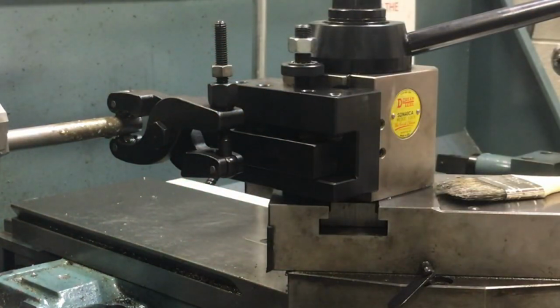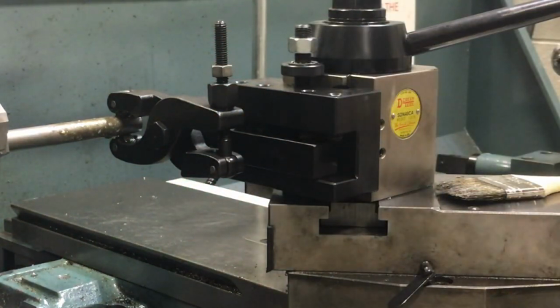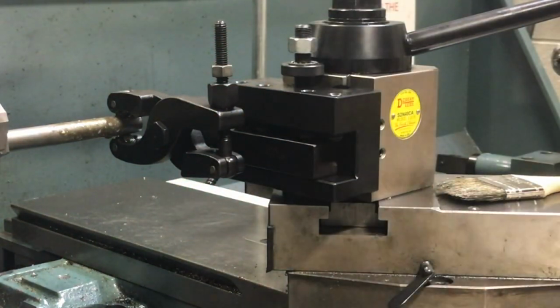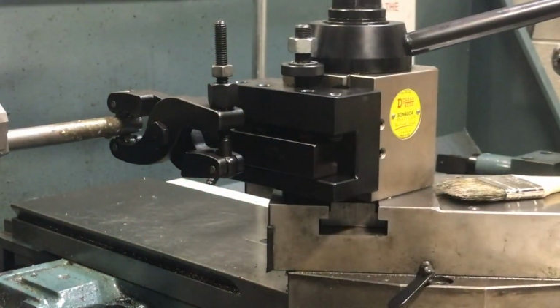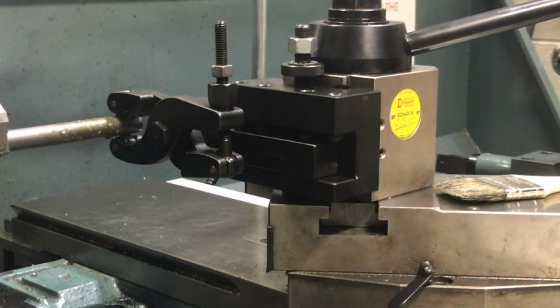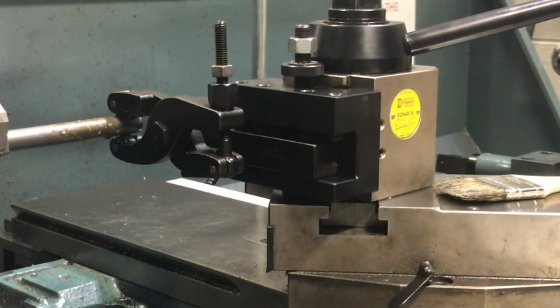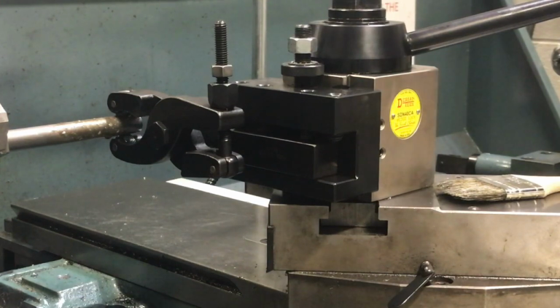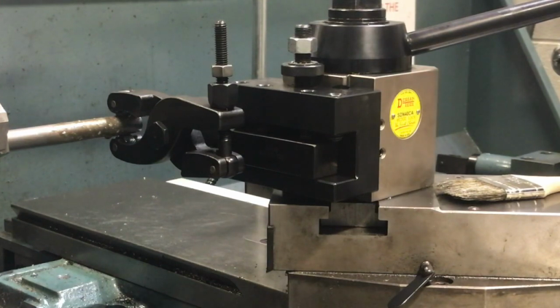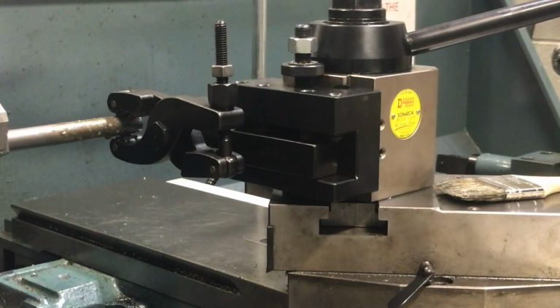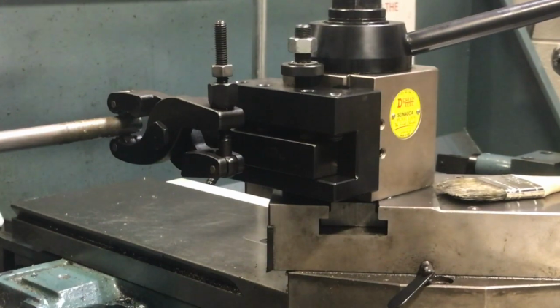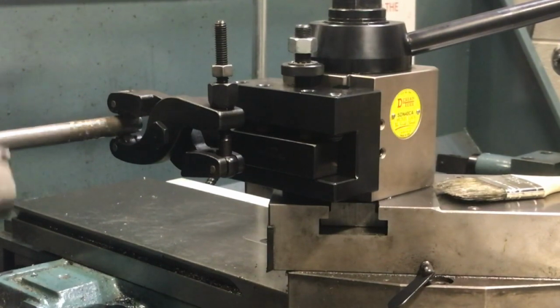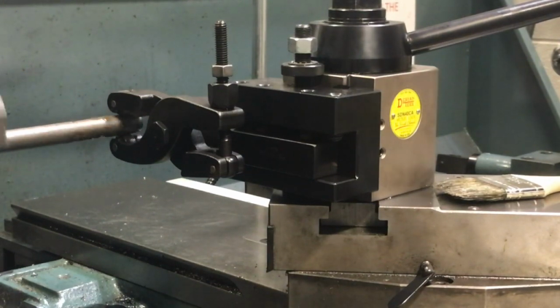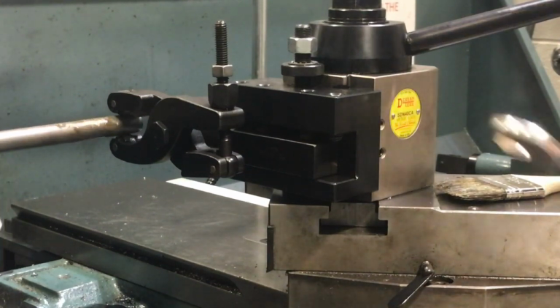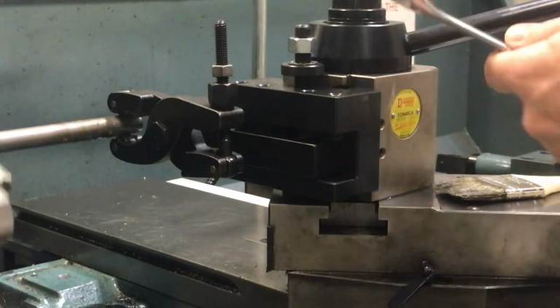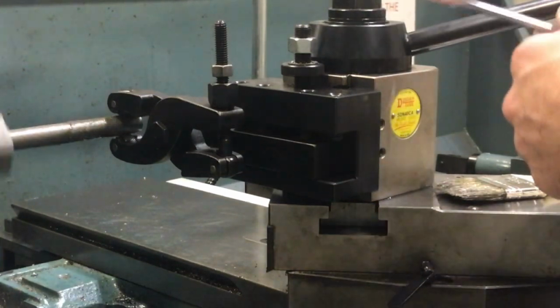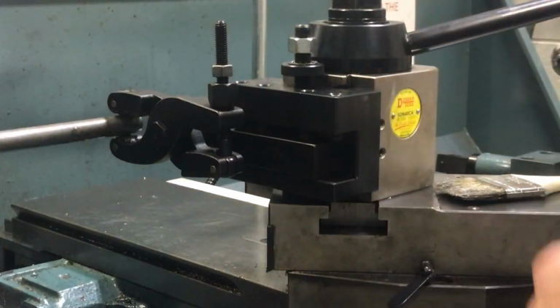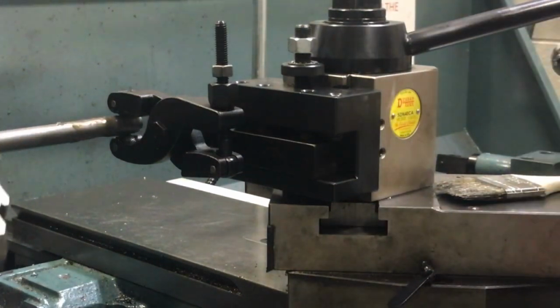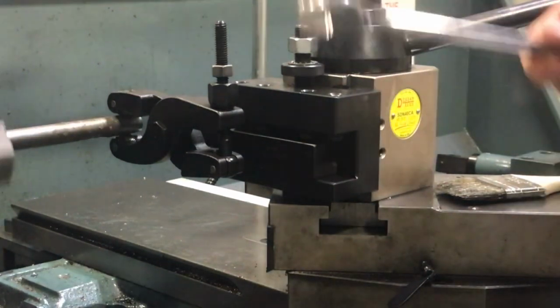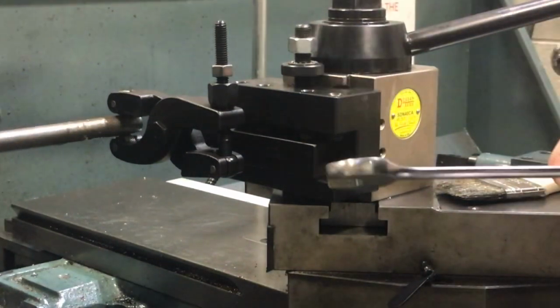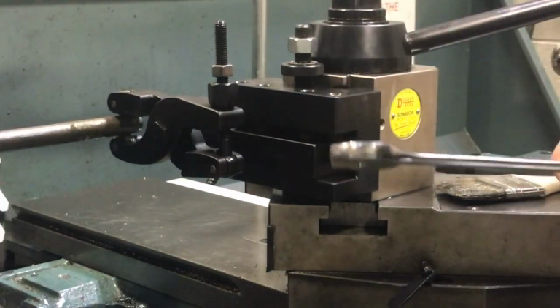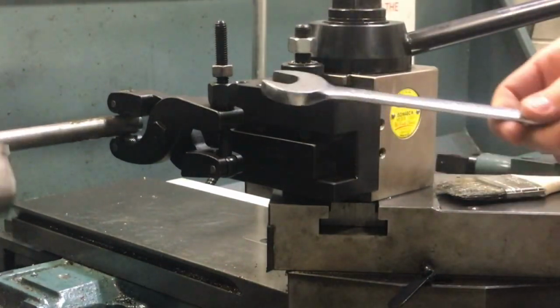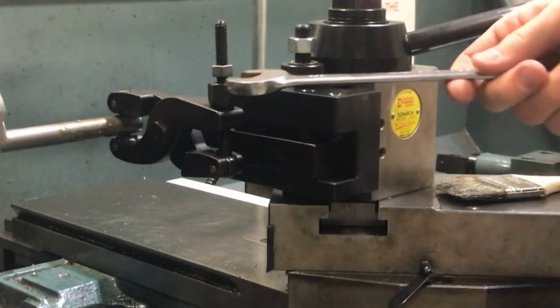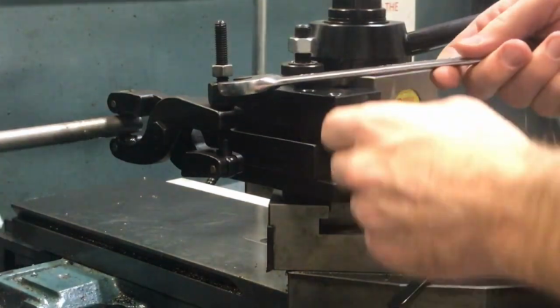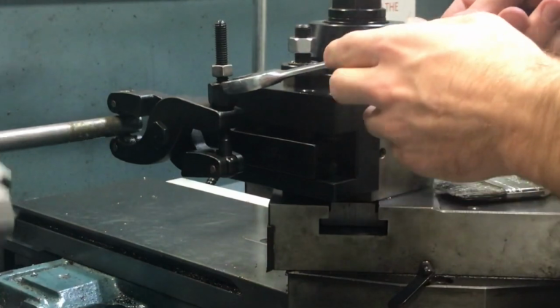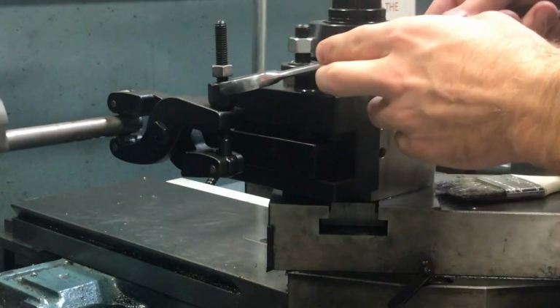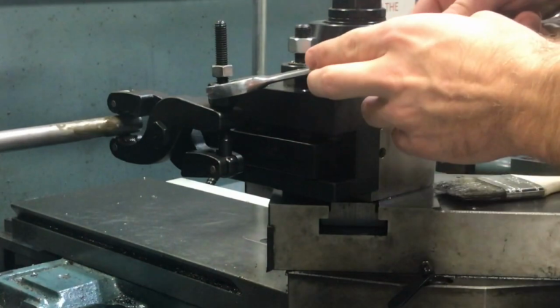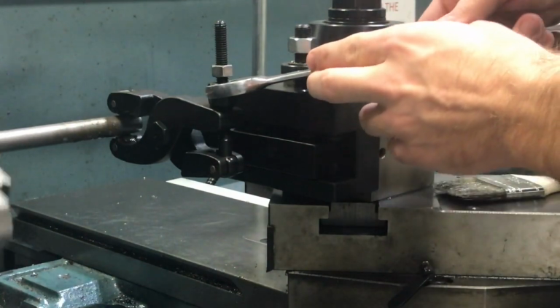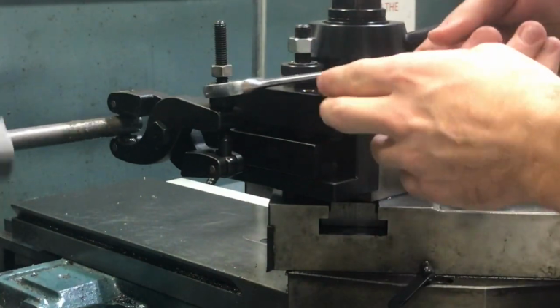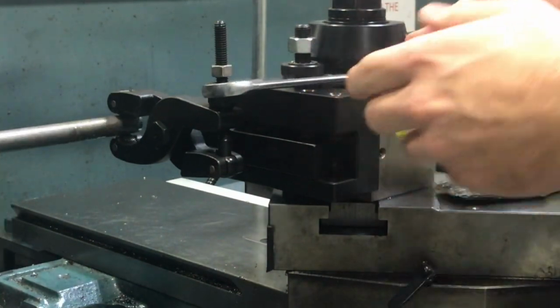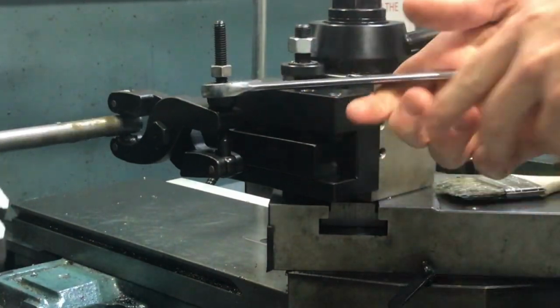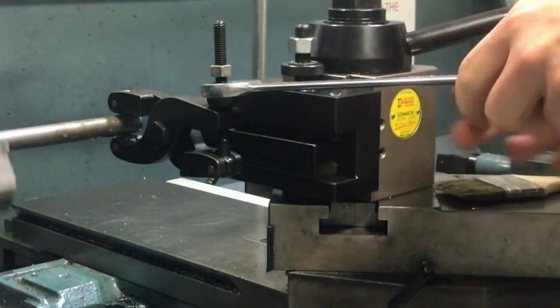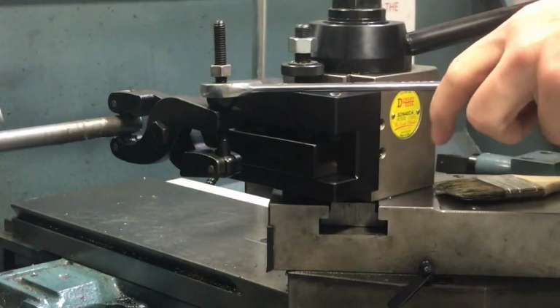So we're going to flip it on — it's going to start spinning. Make sure both of your wheels are spinning. We're going to go ahead and tighten it up a little bit more.